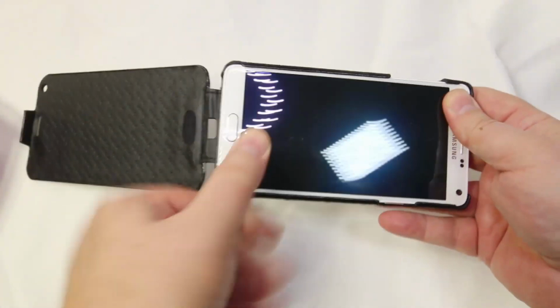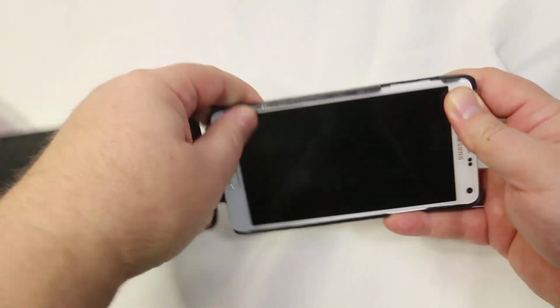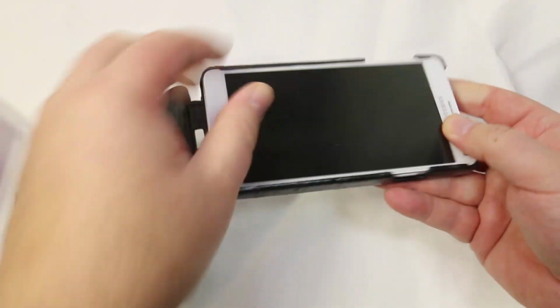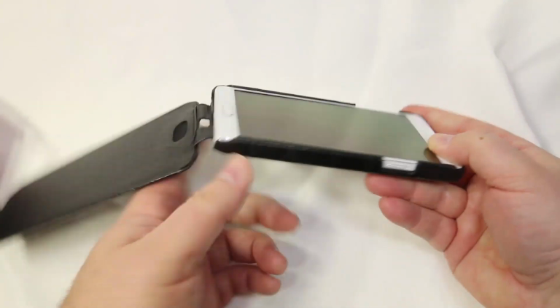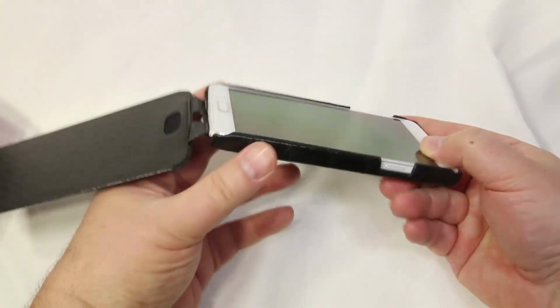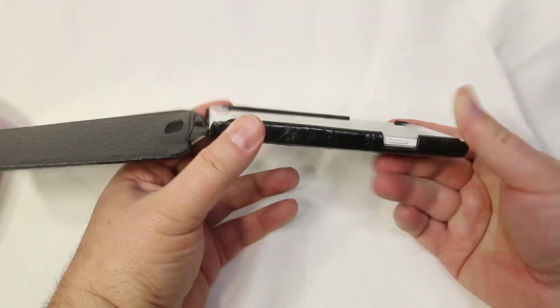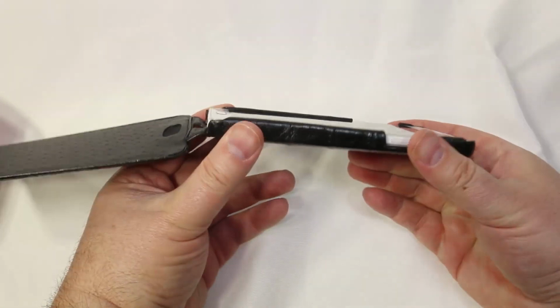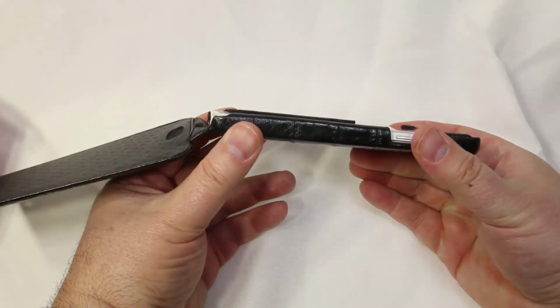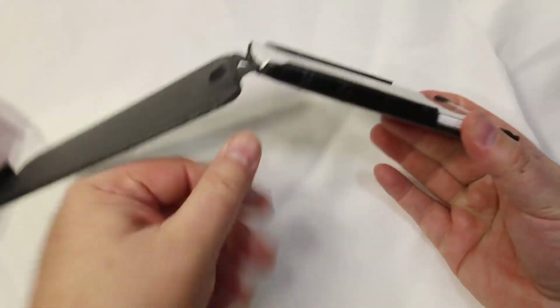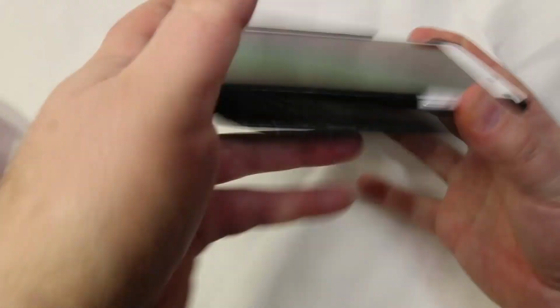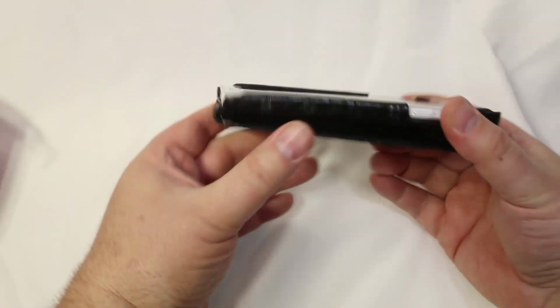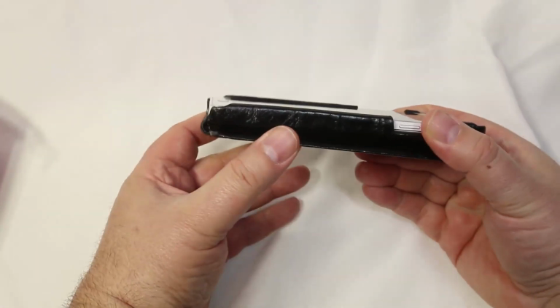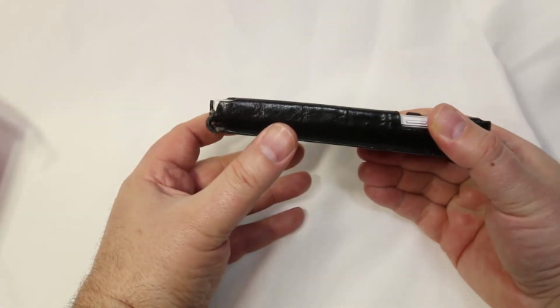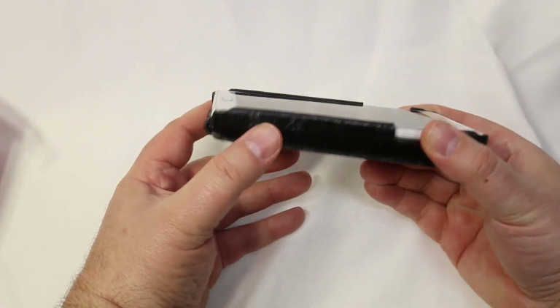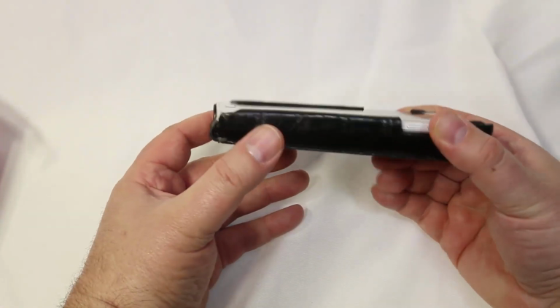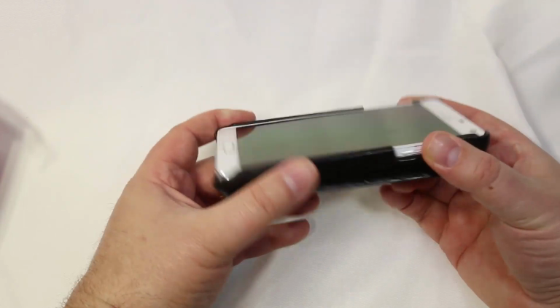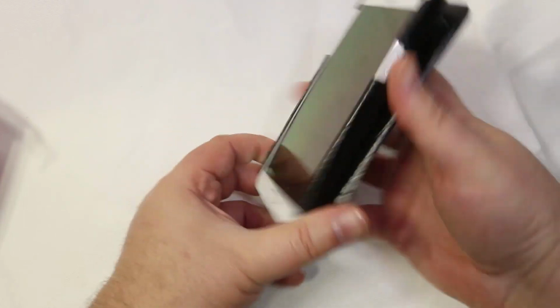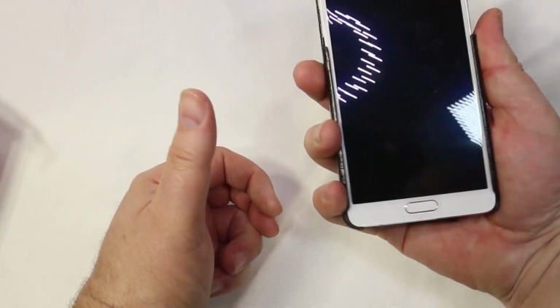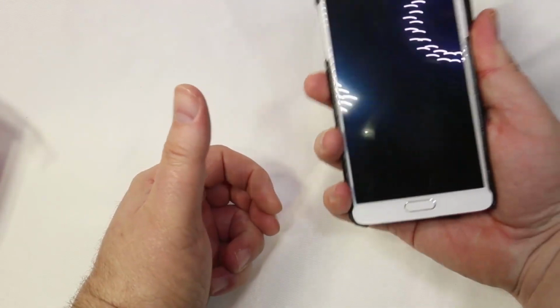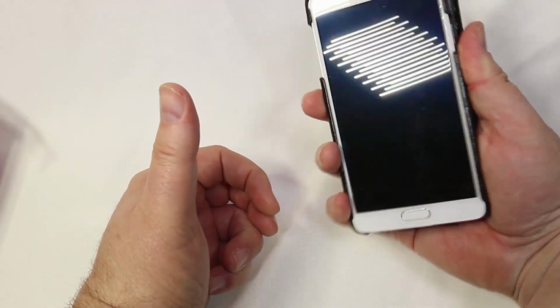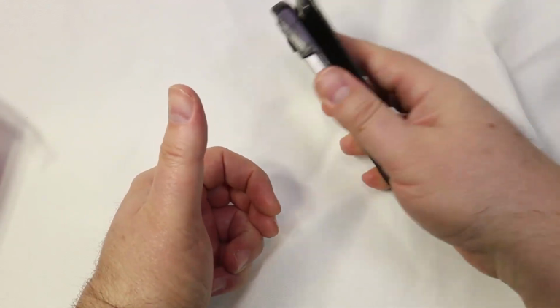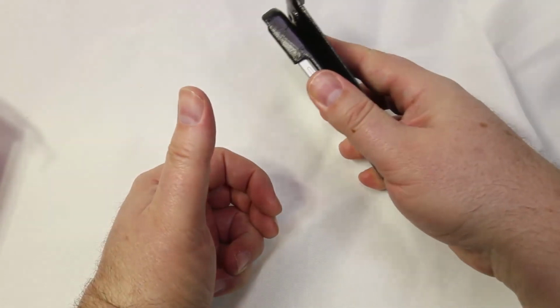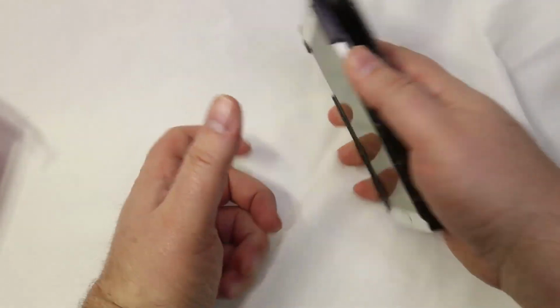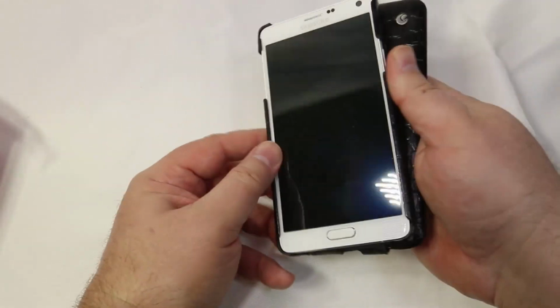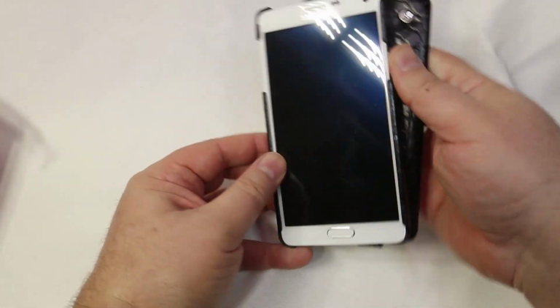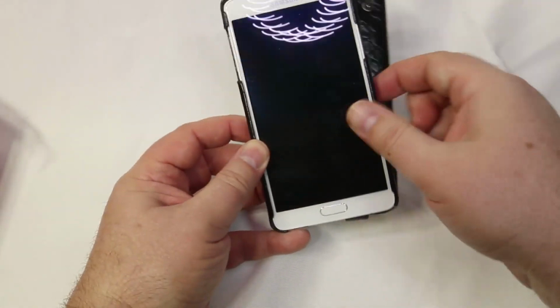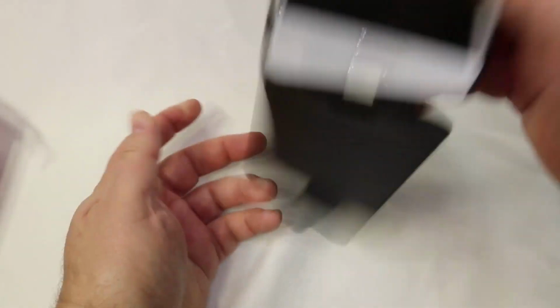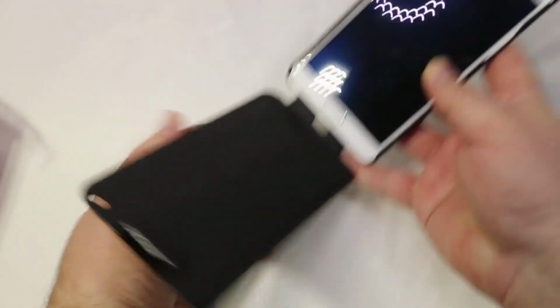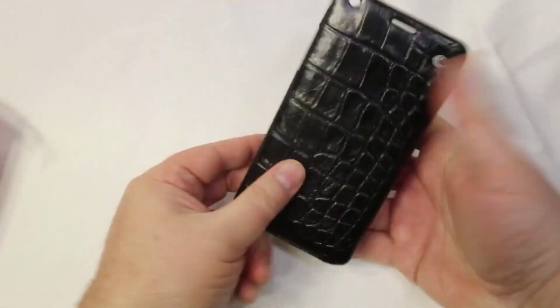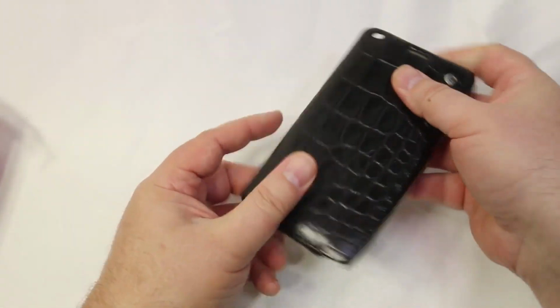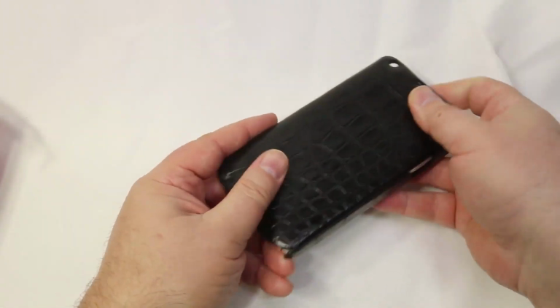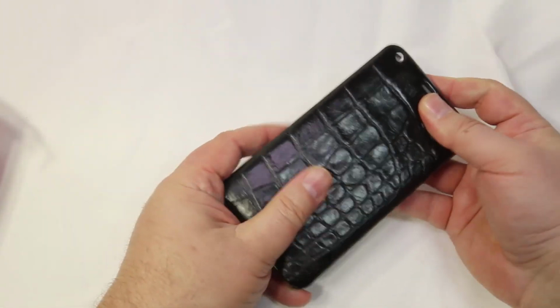I've got to tell you, it's really nicely done, and on the inside it's just beautiful with the felt back that protects your device. It looks very rich, very elegant.